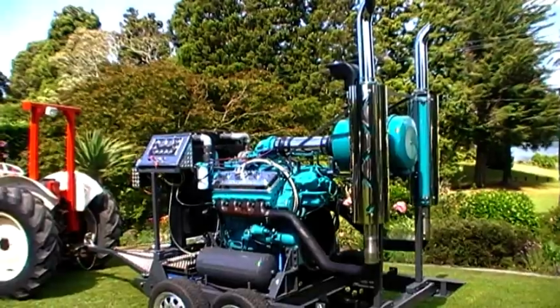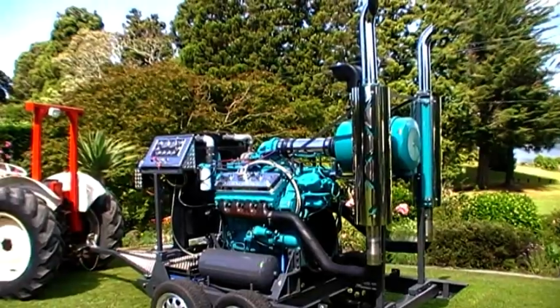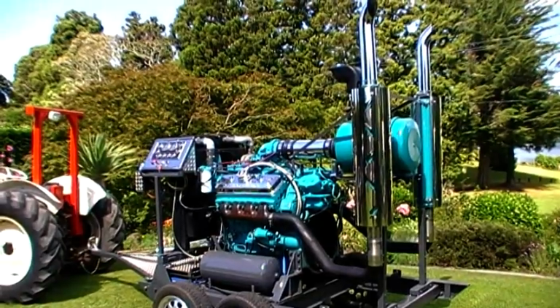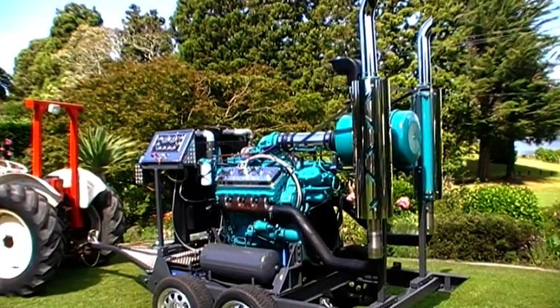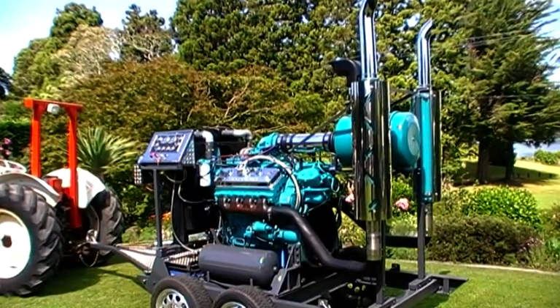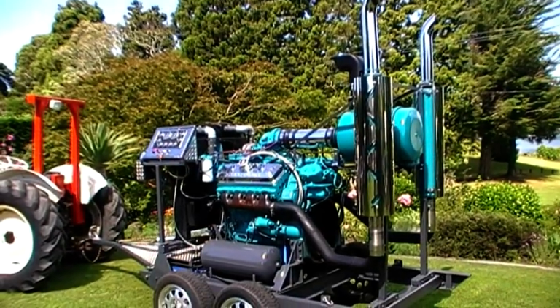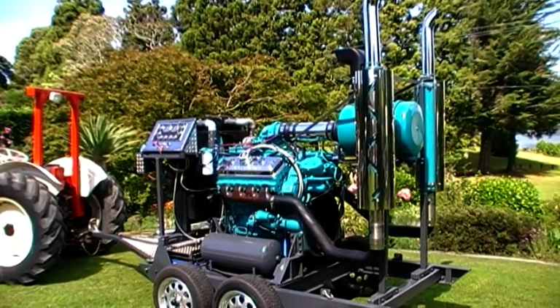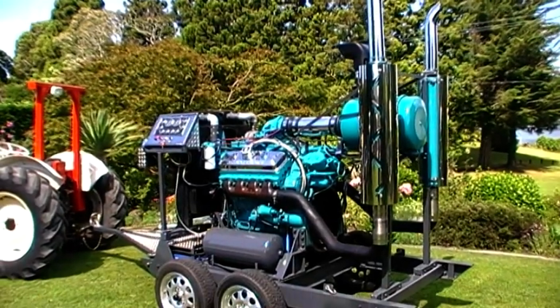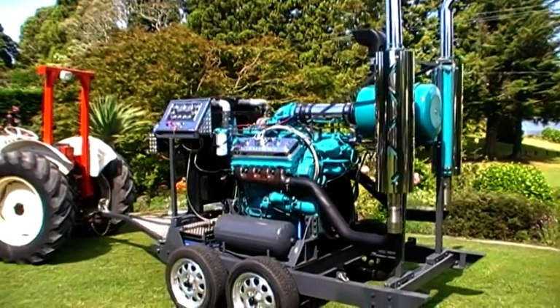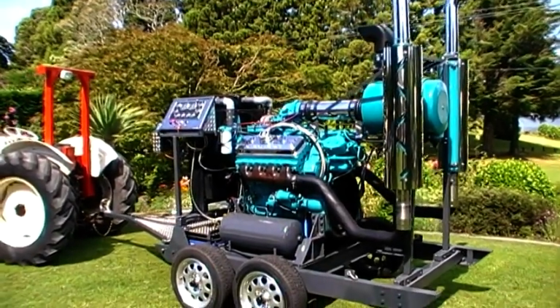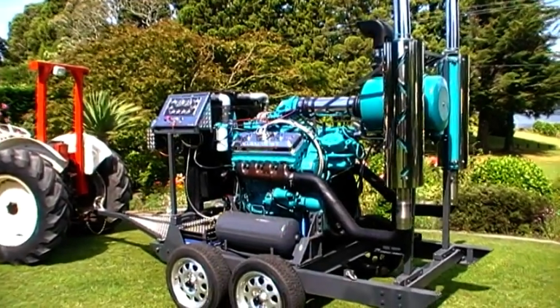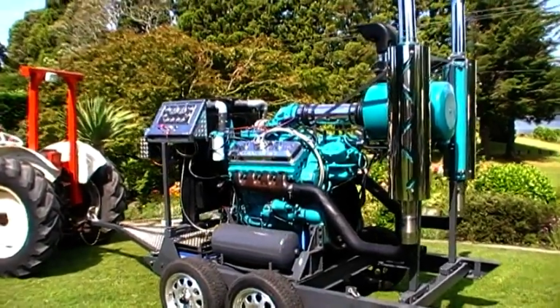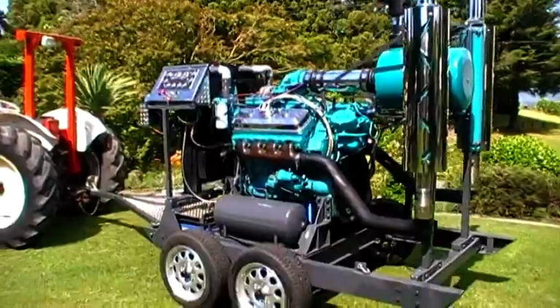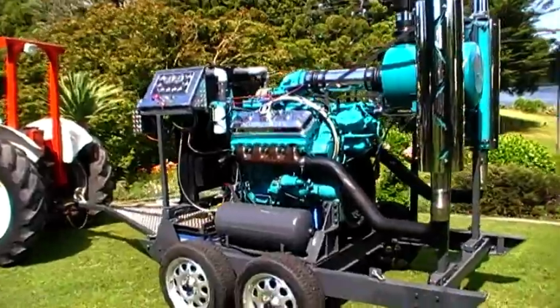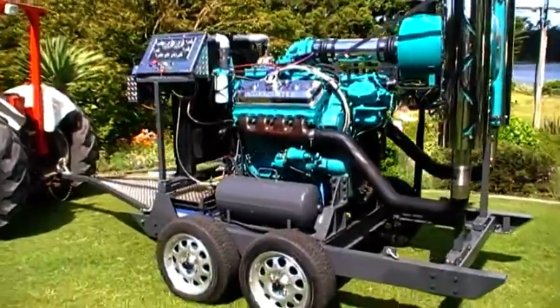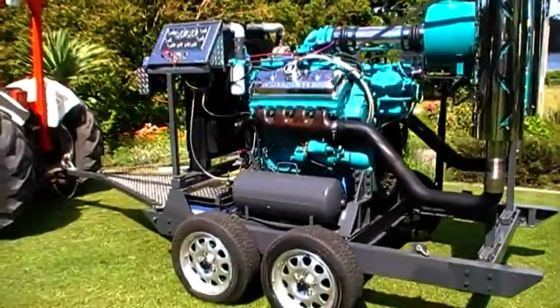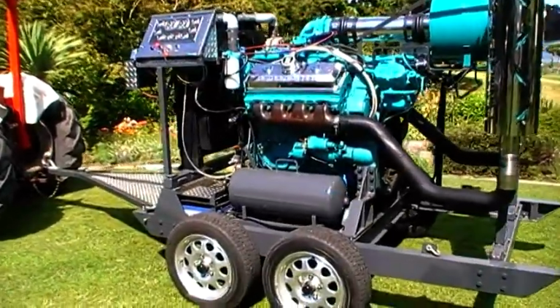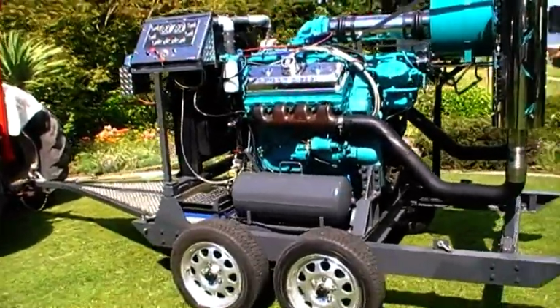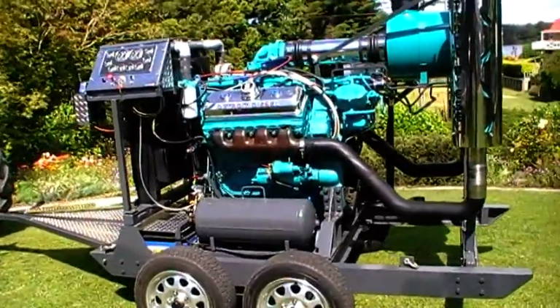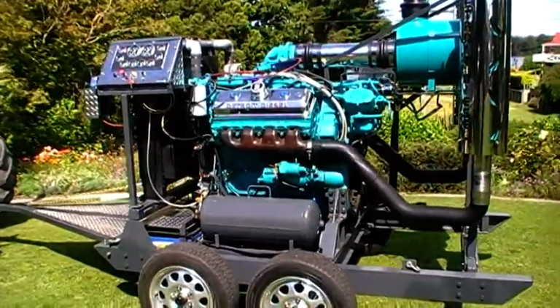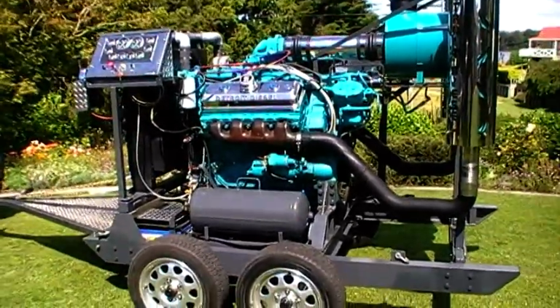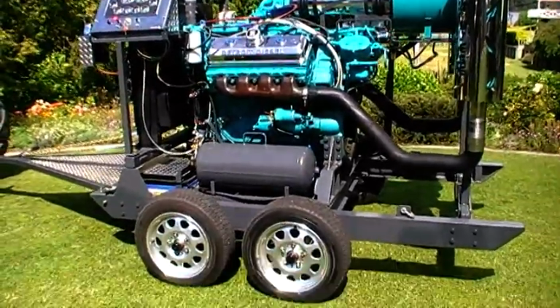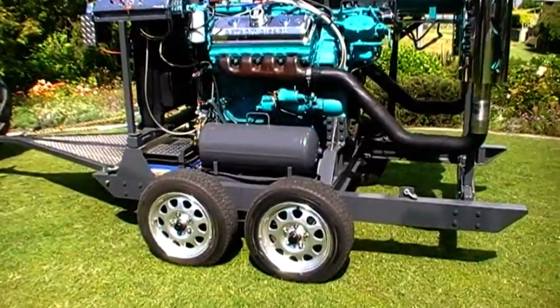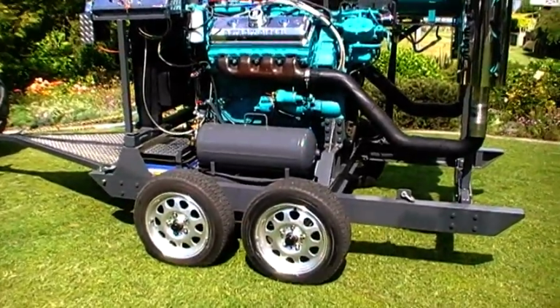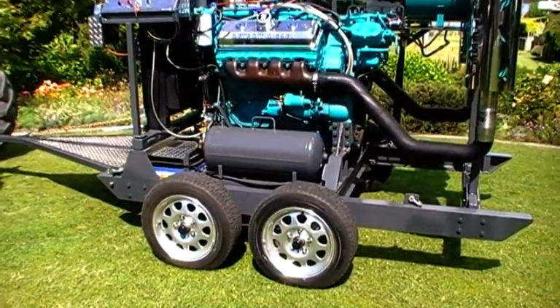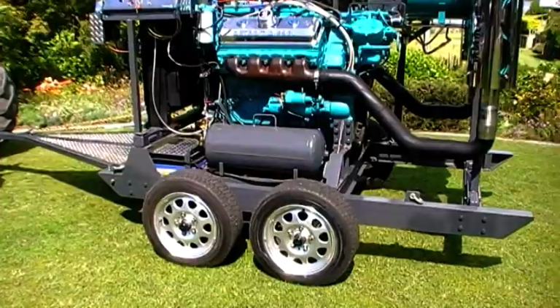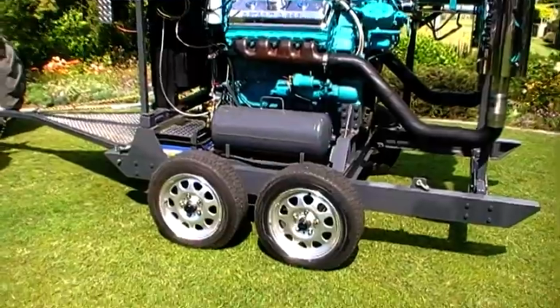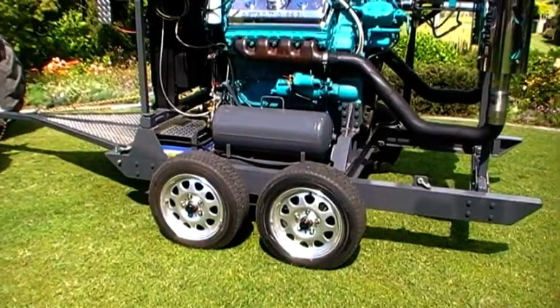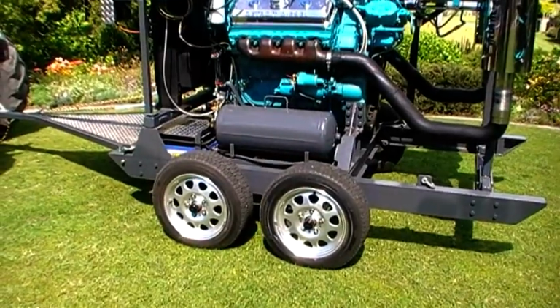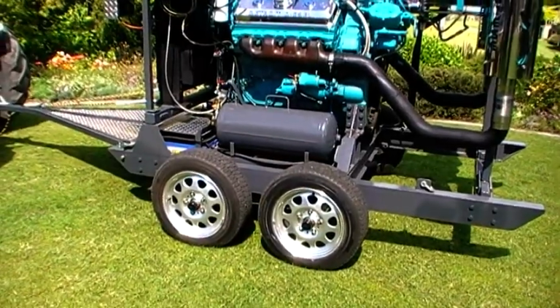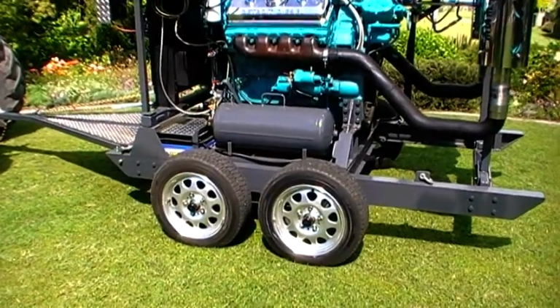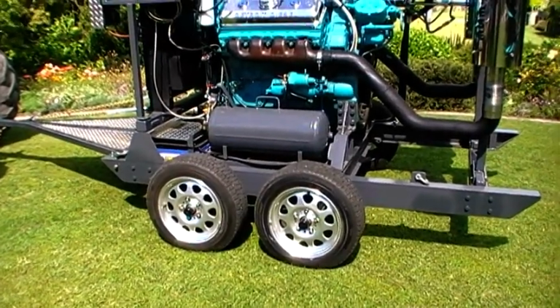Well, here we are at the finished project, Detroit 8B71. We've finished the project with some beautiful alloy wheels, complete with bearing buddies.